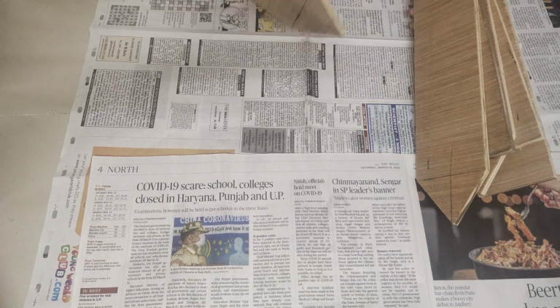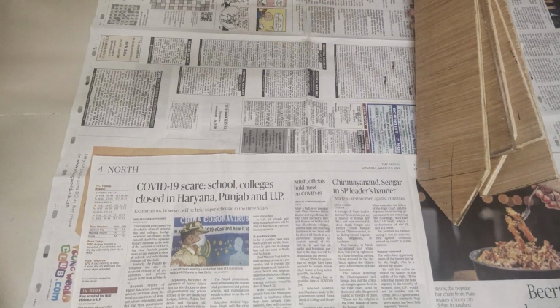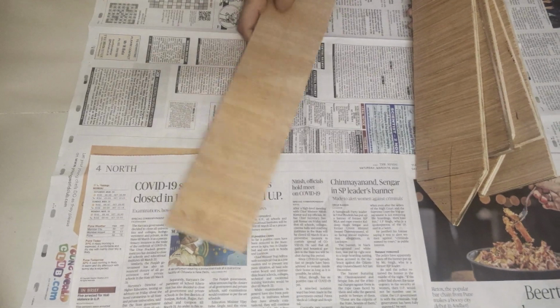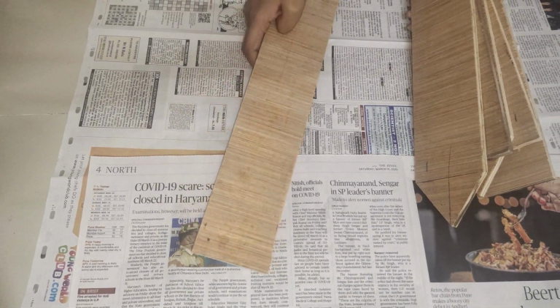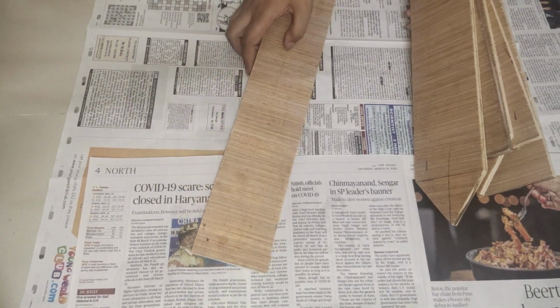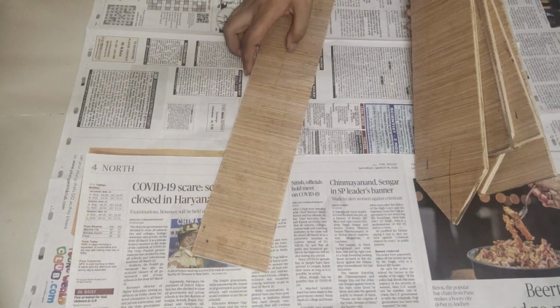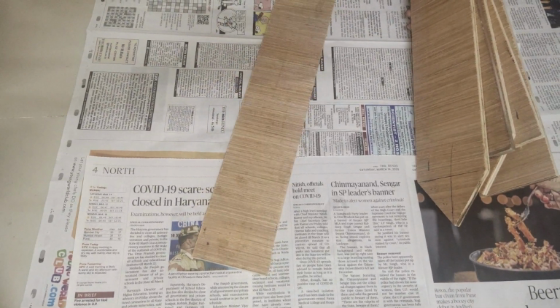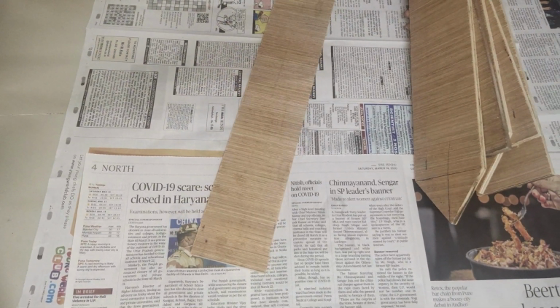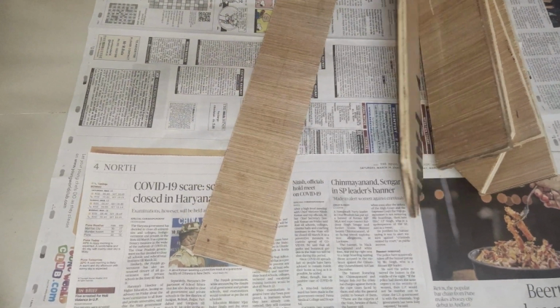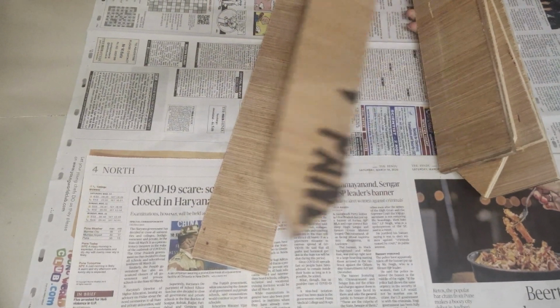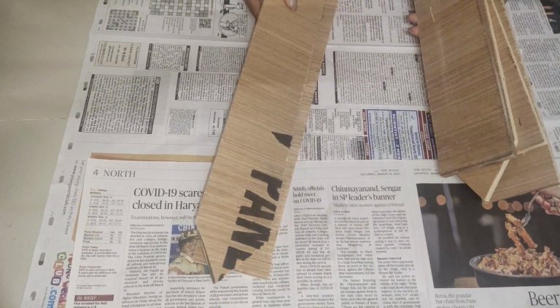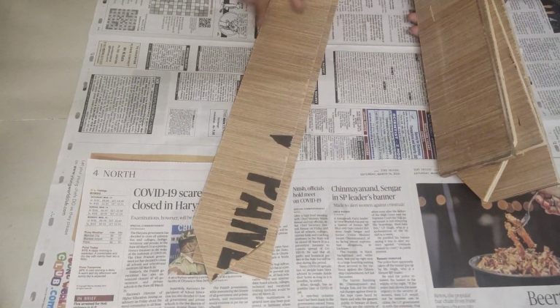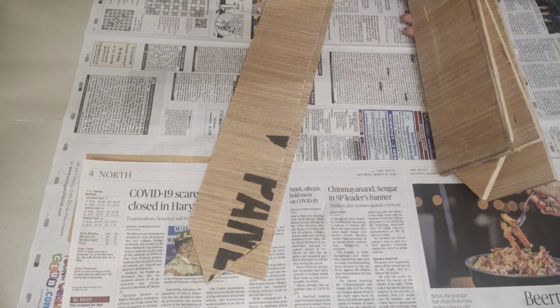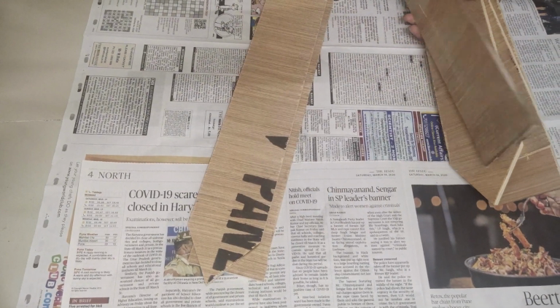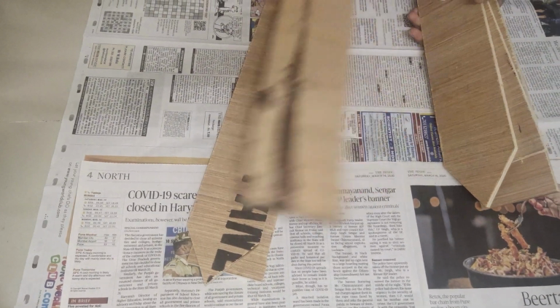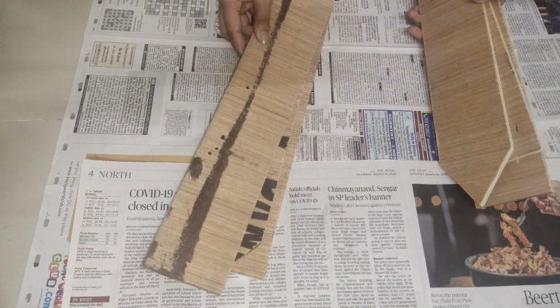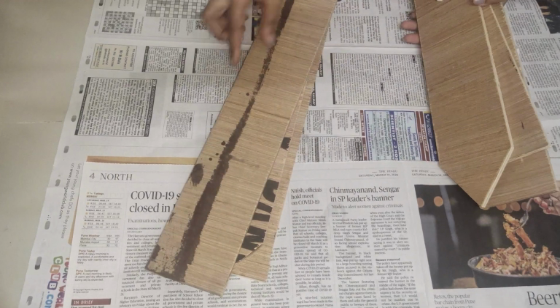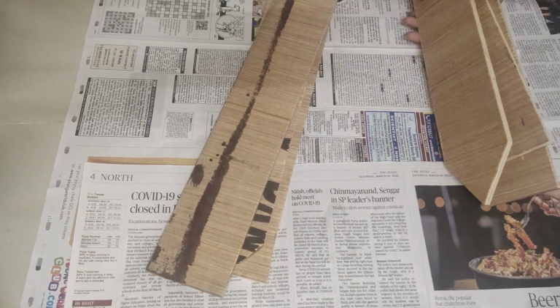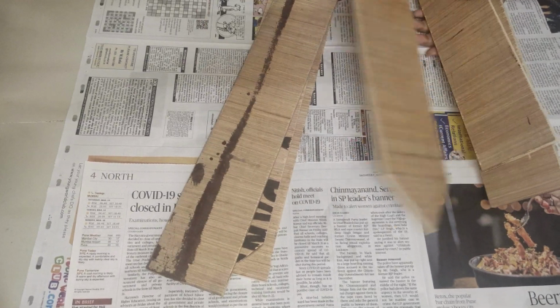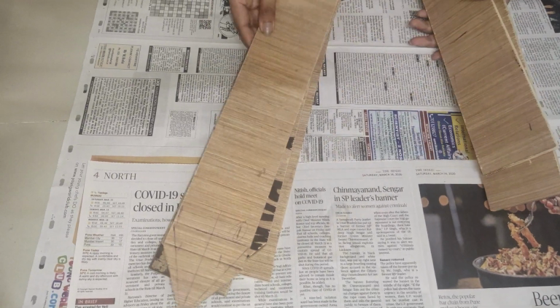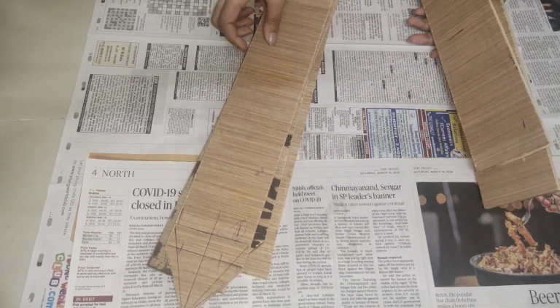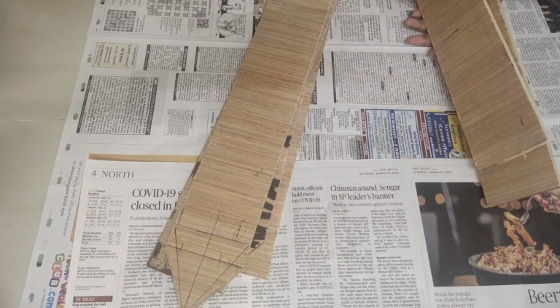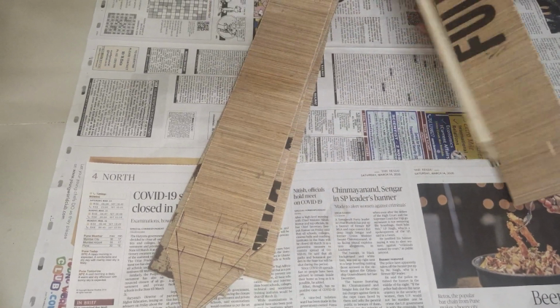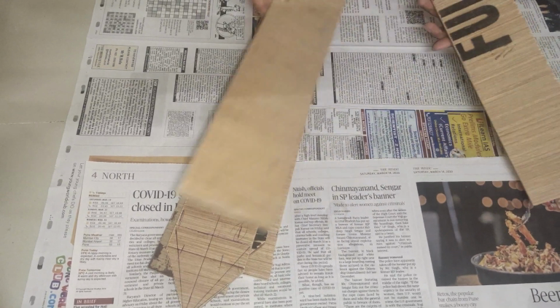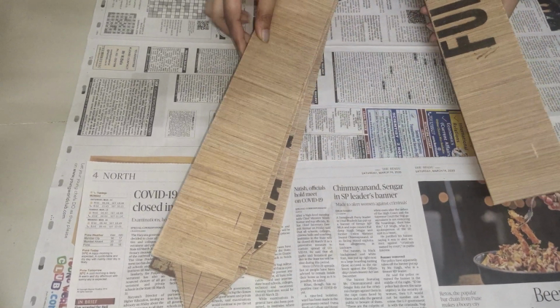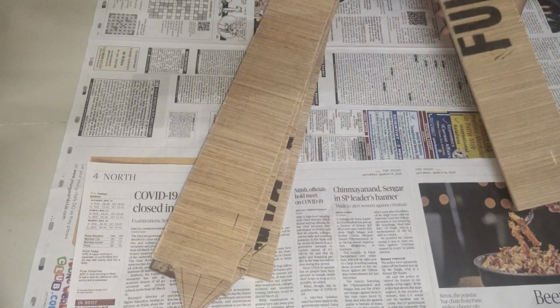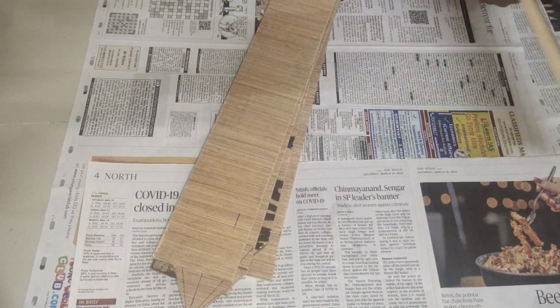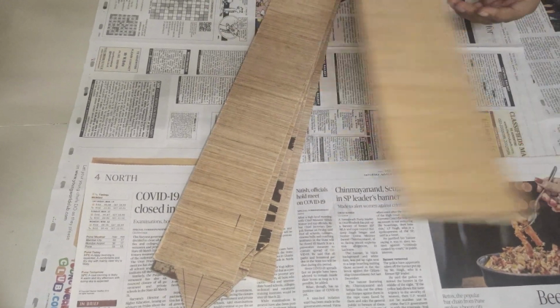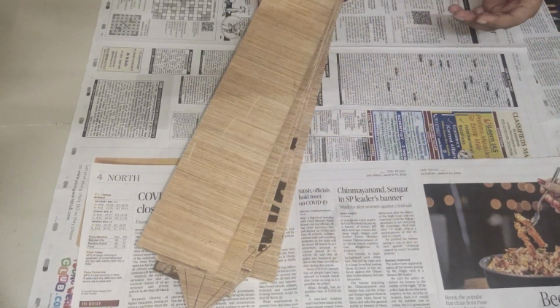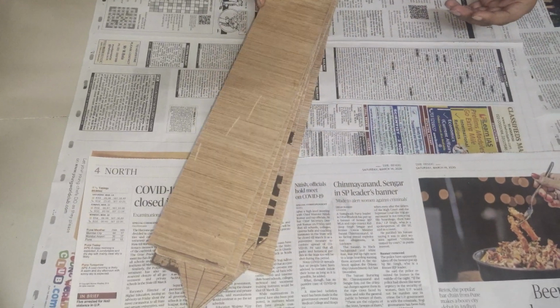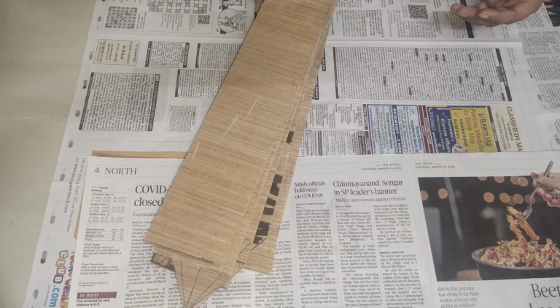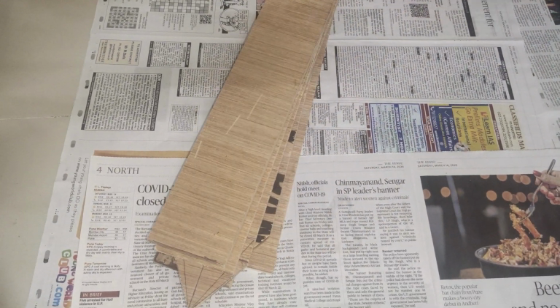I have made plywood pieces. I will write the sizes in the description box. I have made 6 pieces. You can also add more to this.